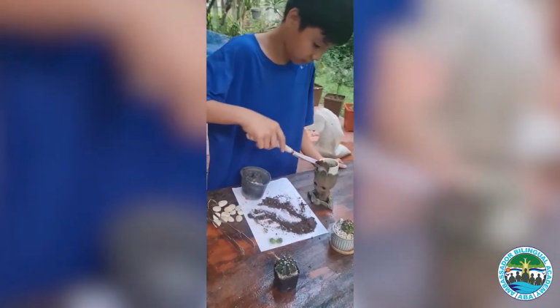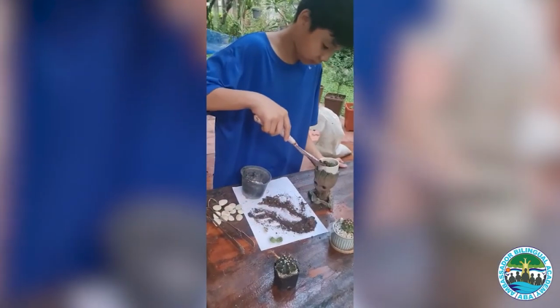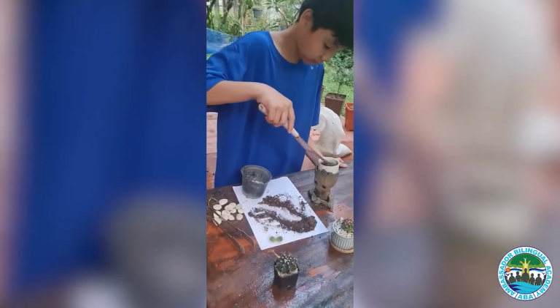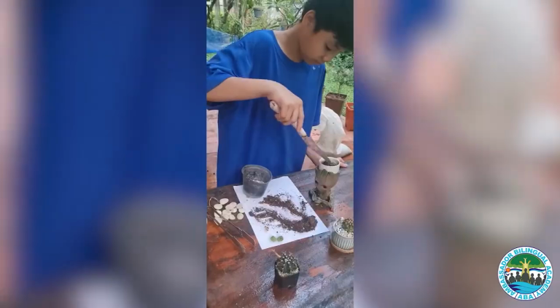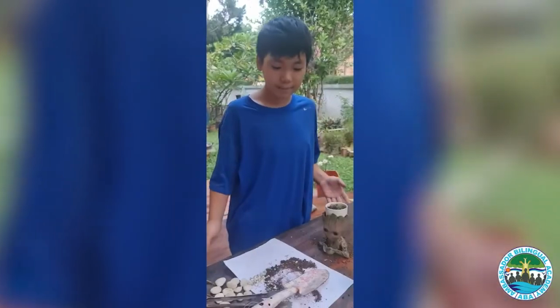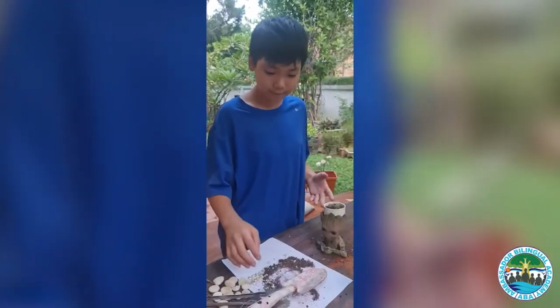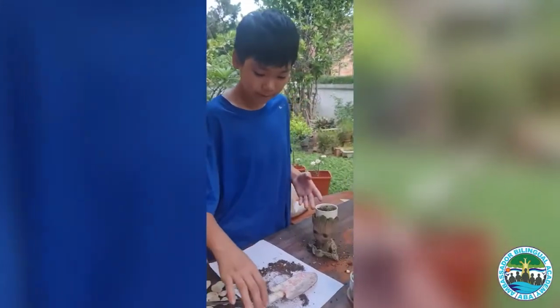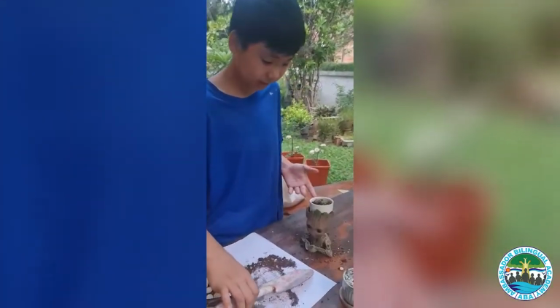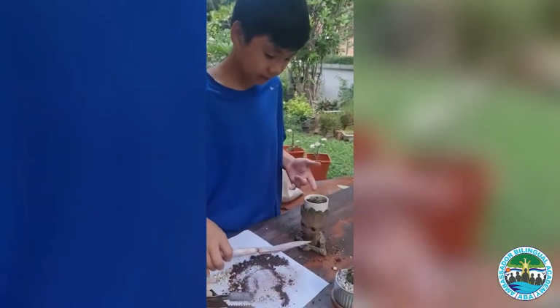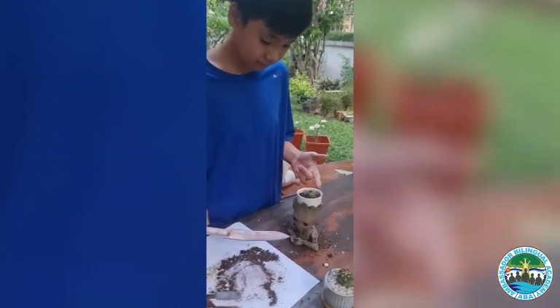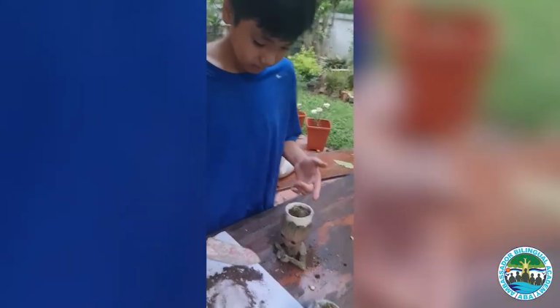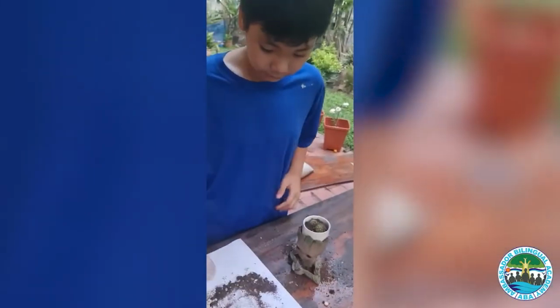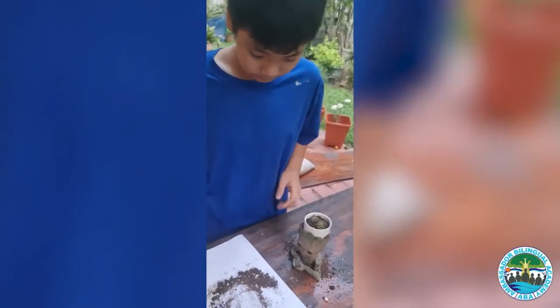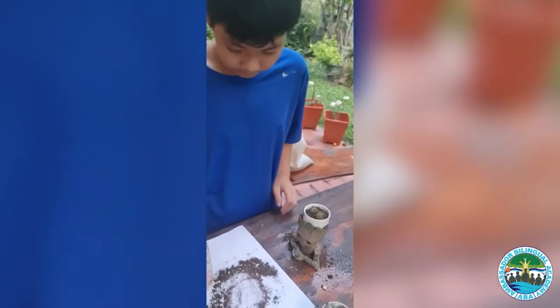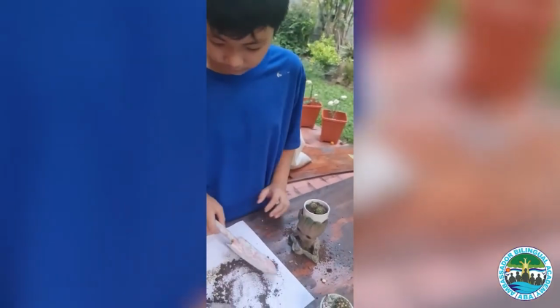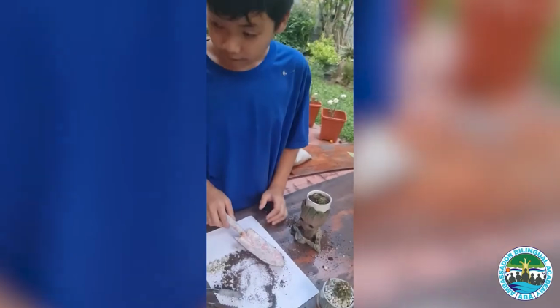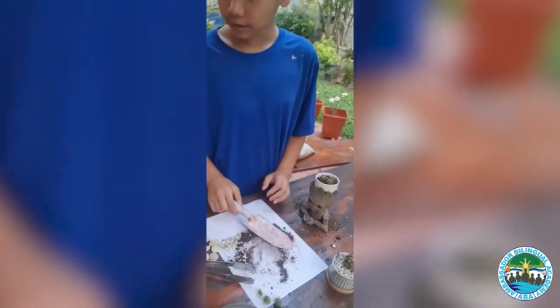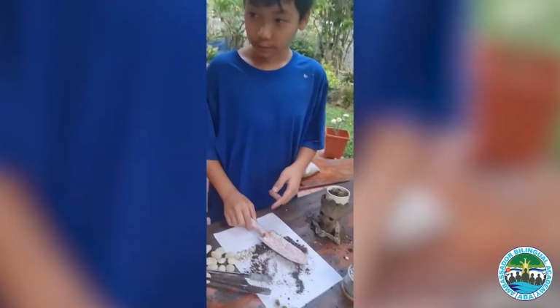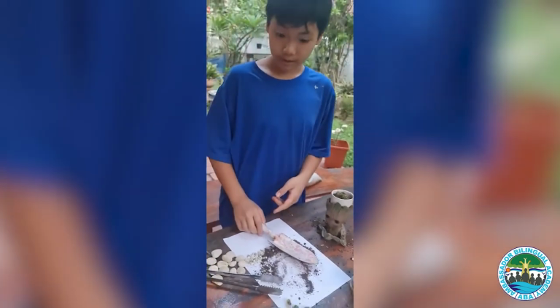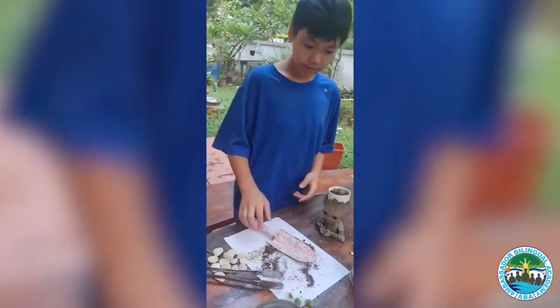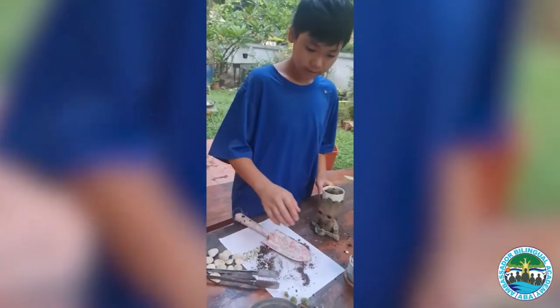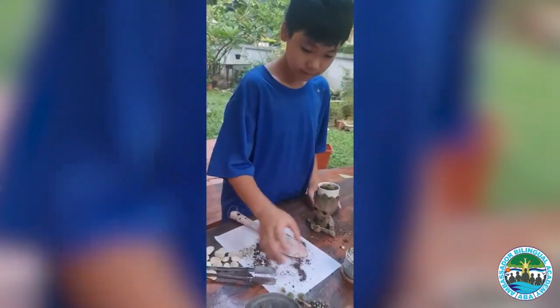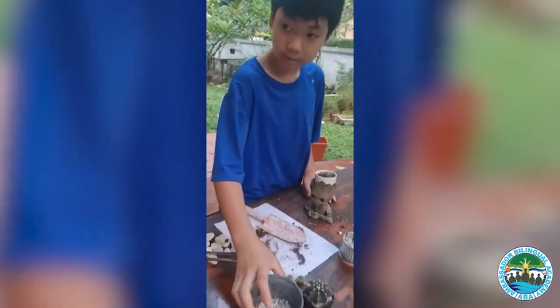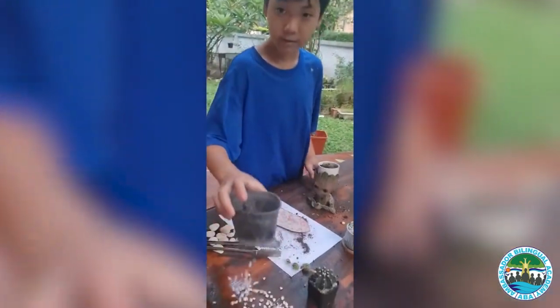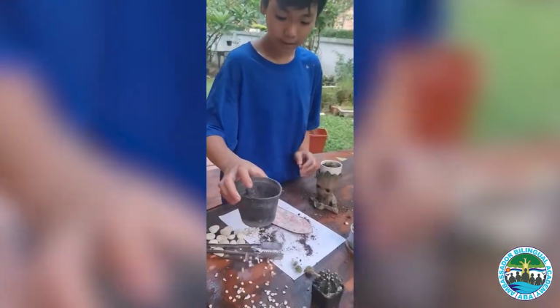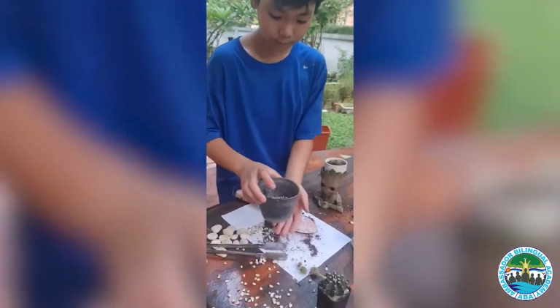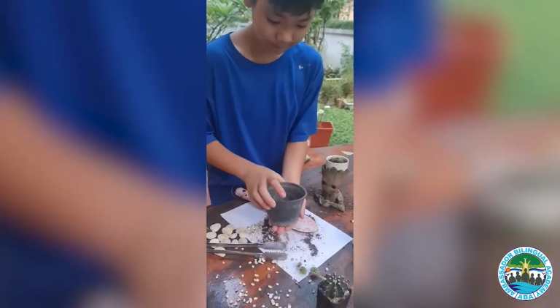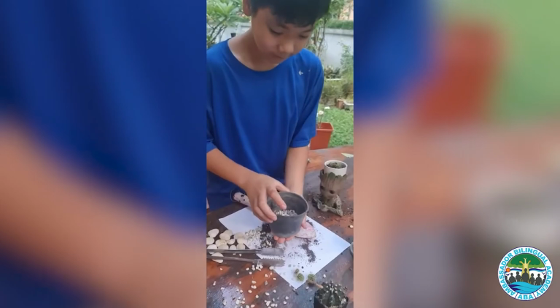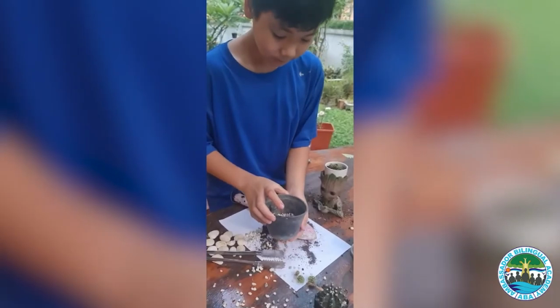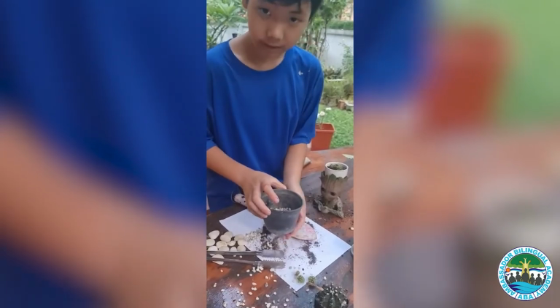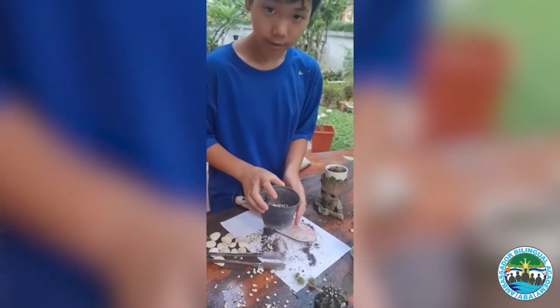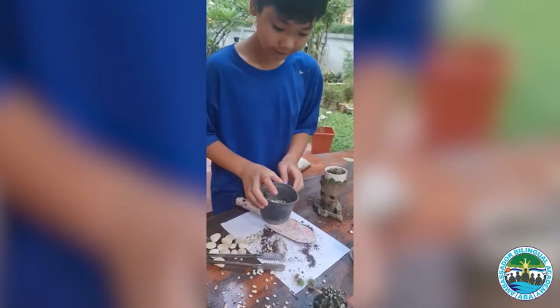Now, I put the cactus in the pot. Okay, and the next one, this one. This one is the small rock.